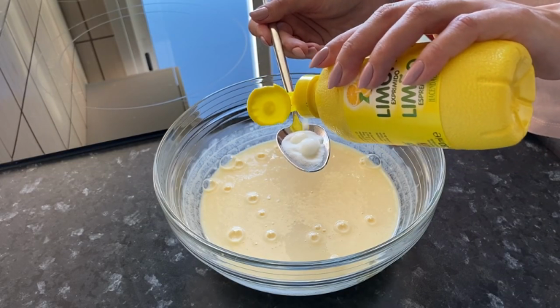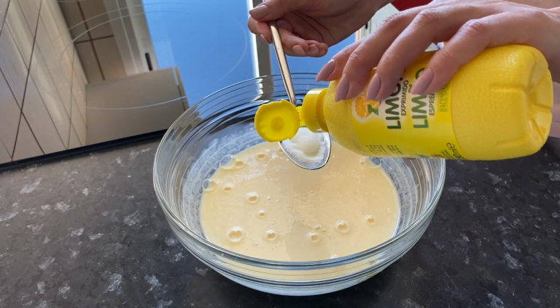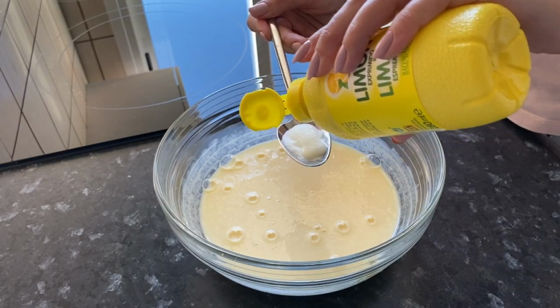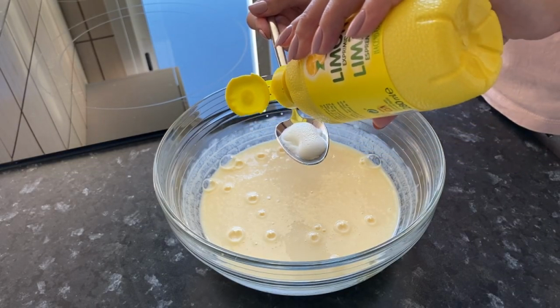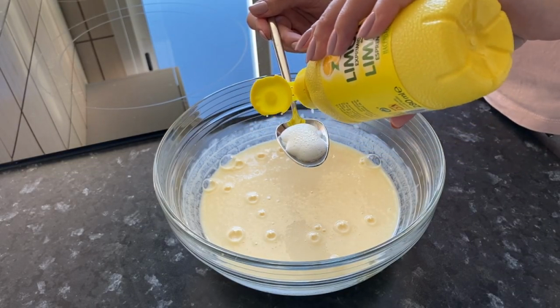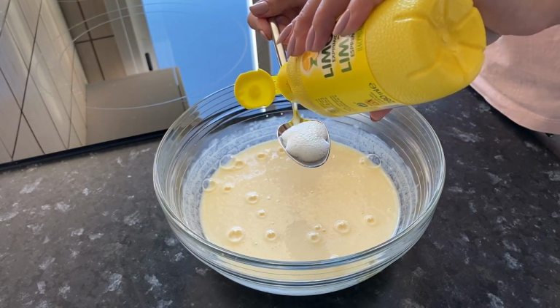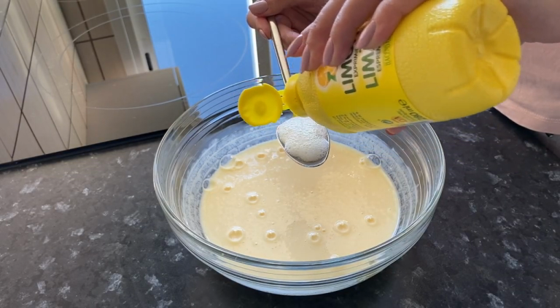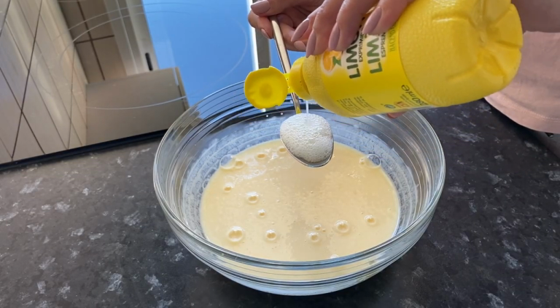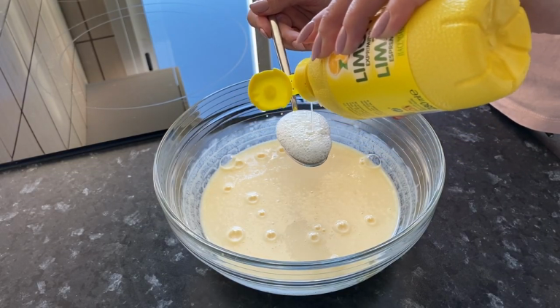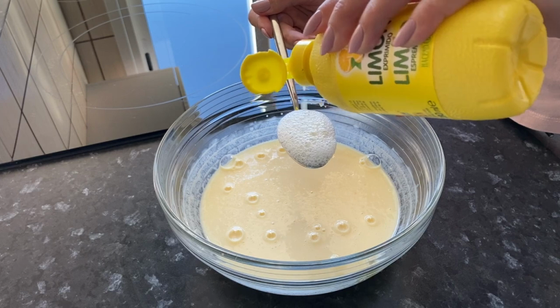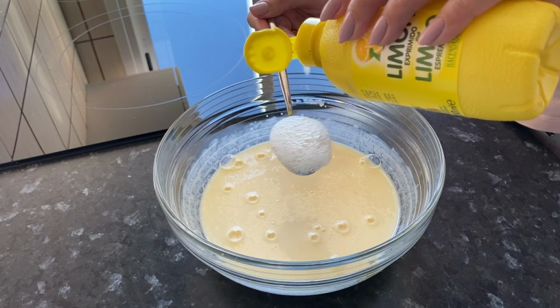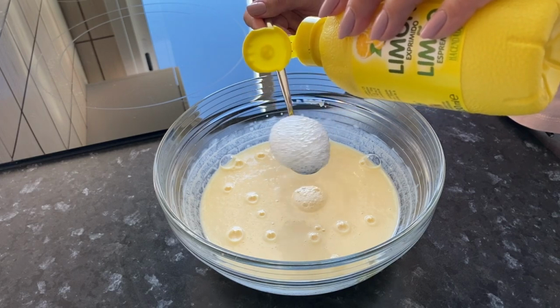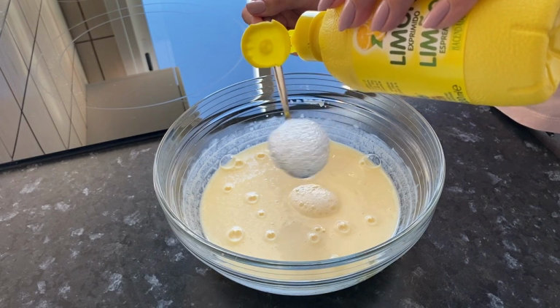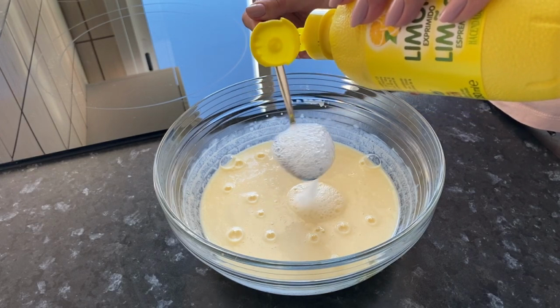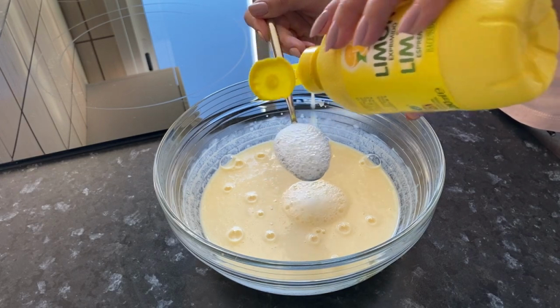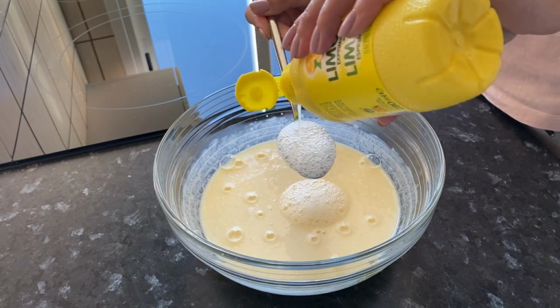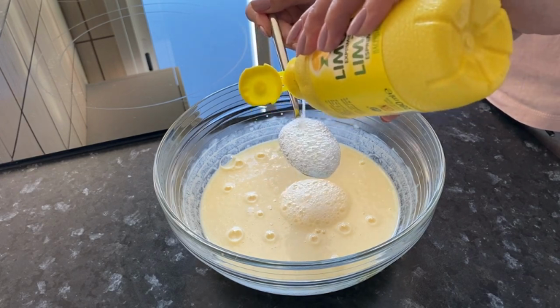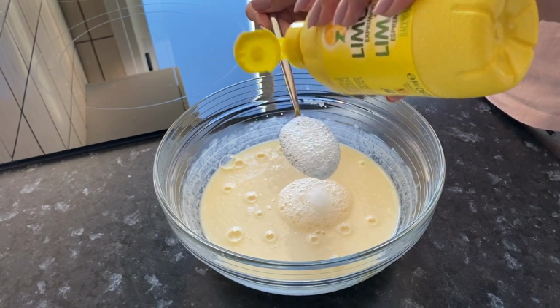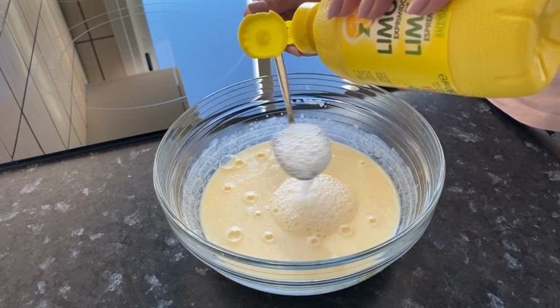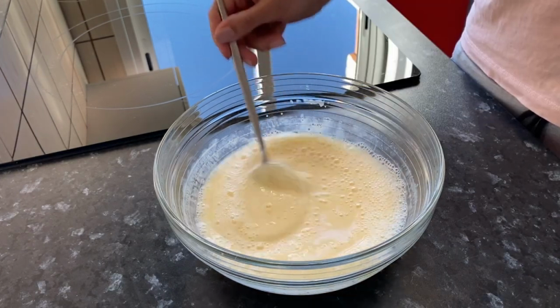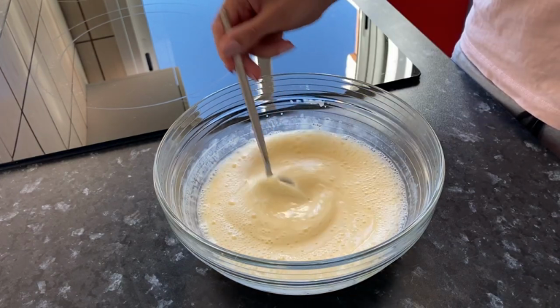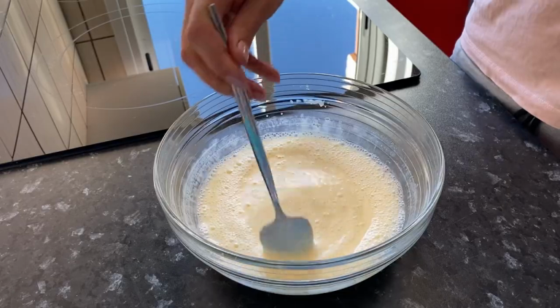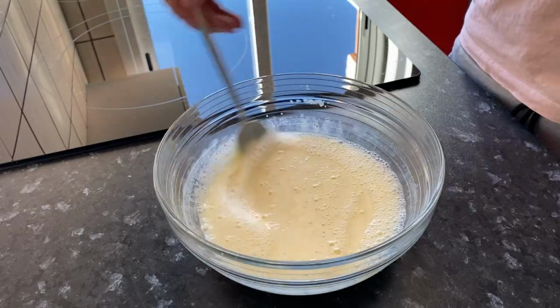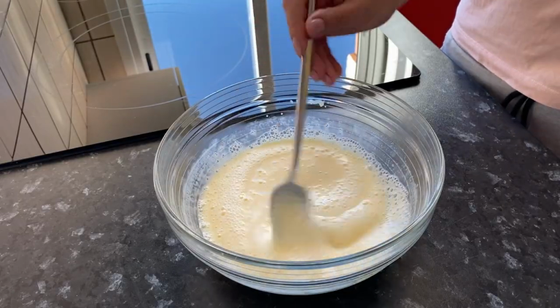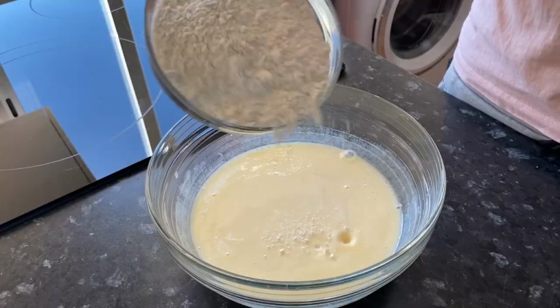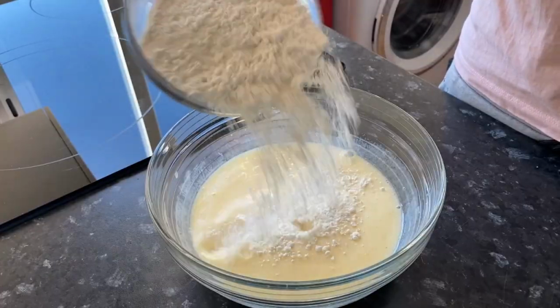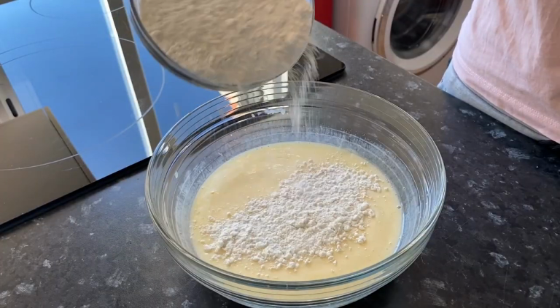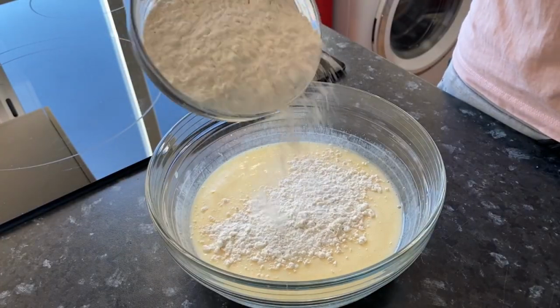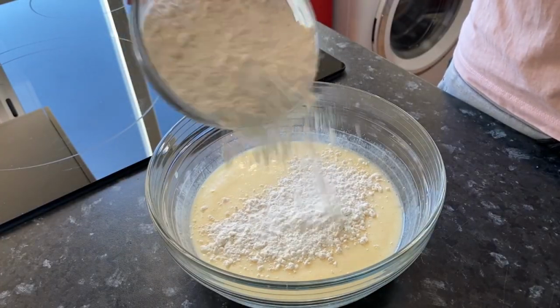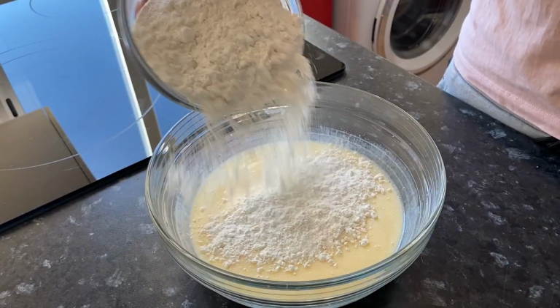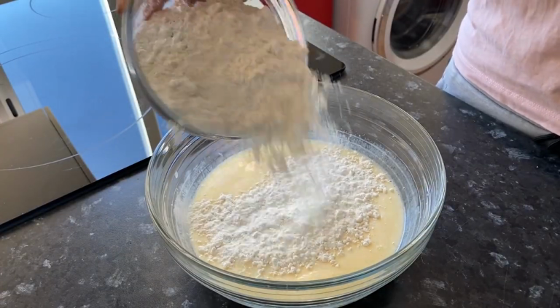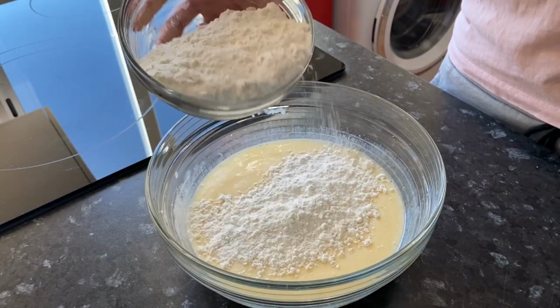Sprinkle the baking soda with lemon juice so that the reaction occurs. Add the sifted flour in portions and mix.